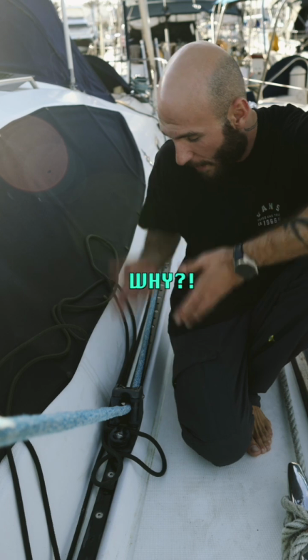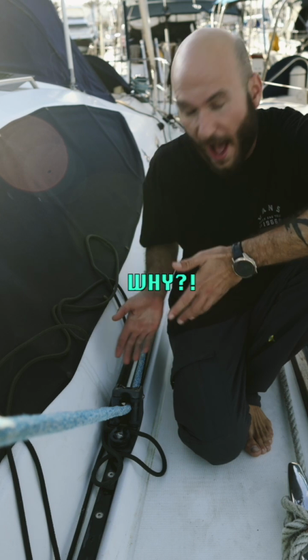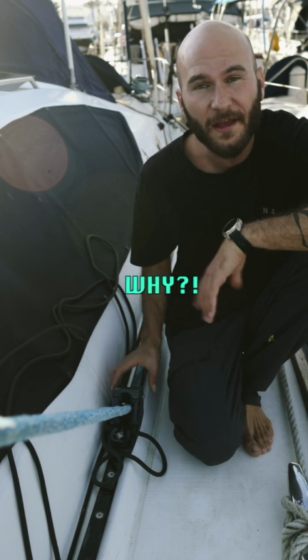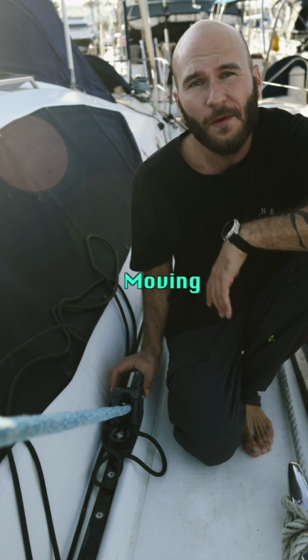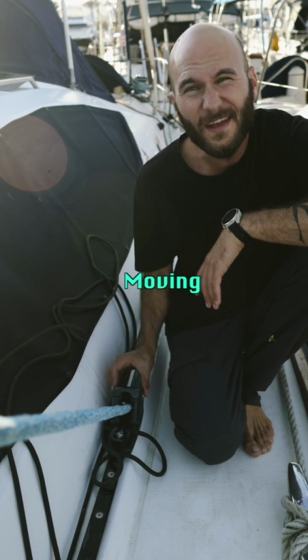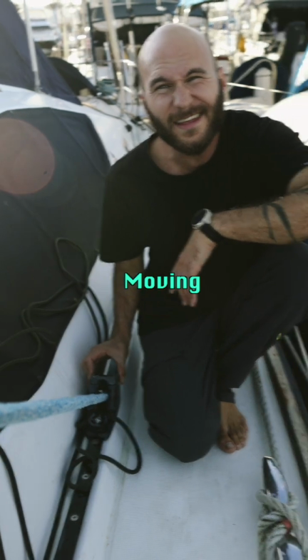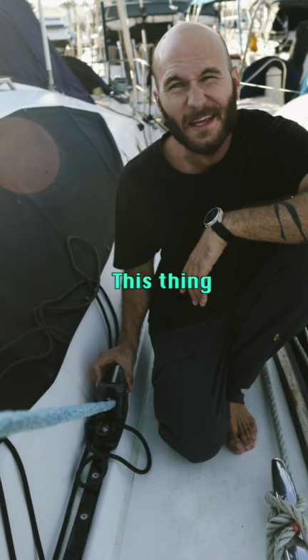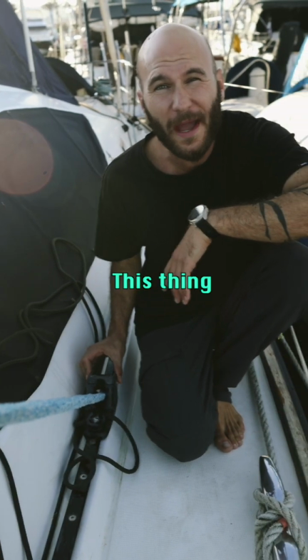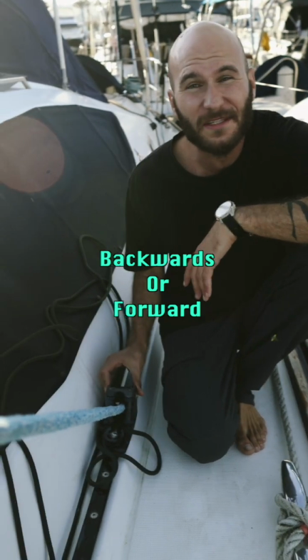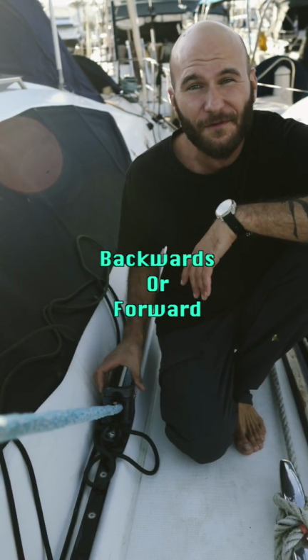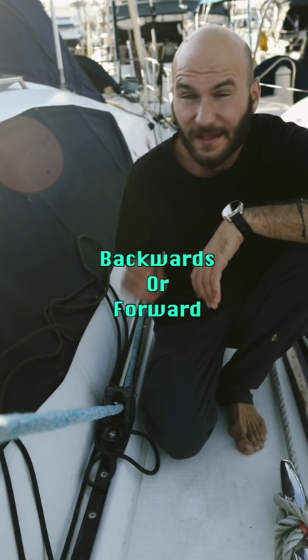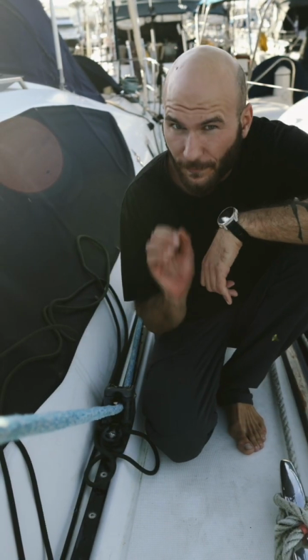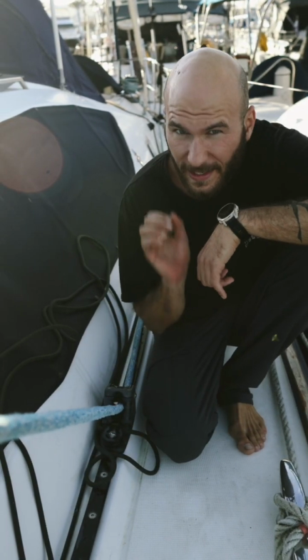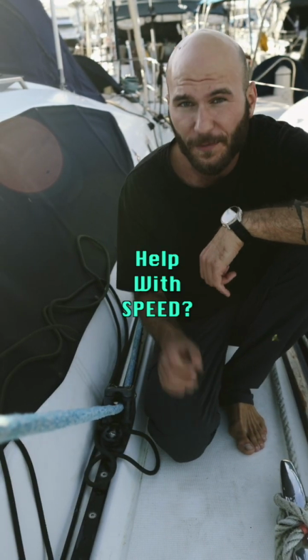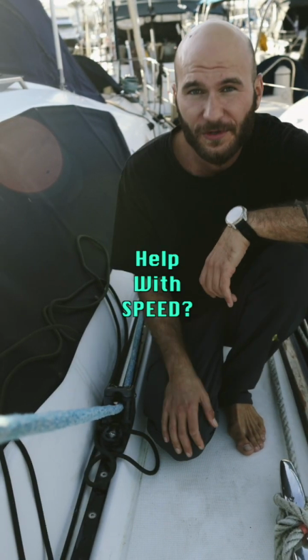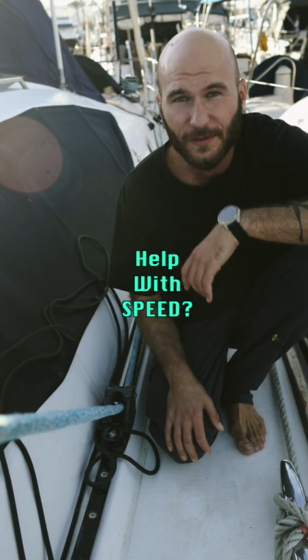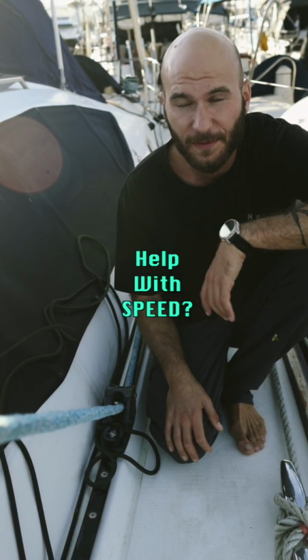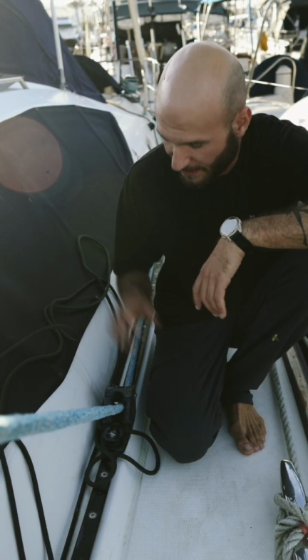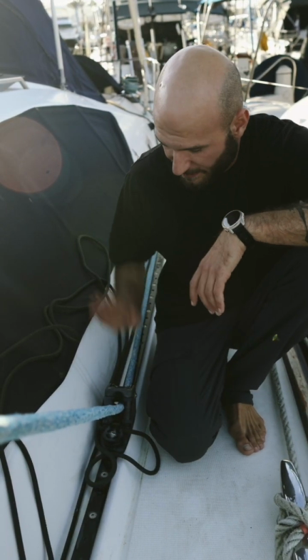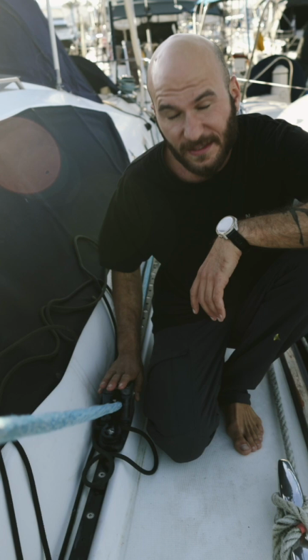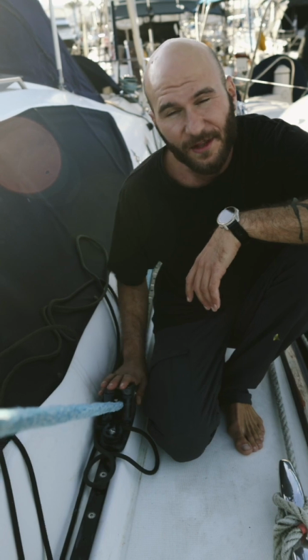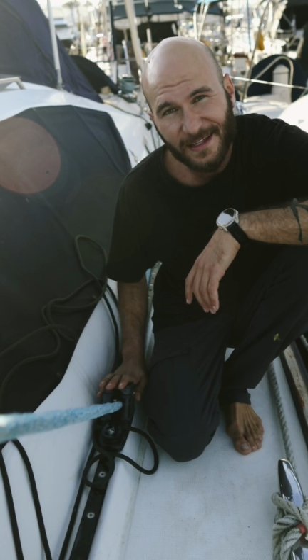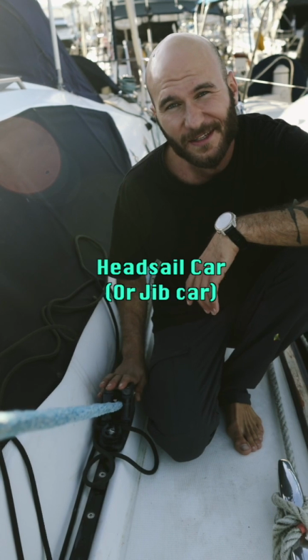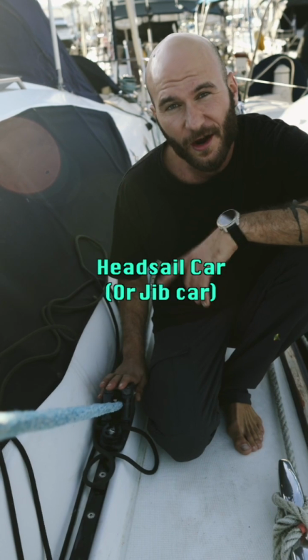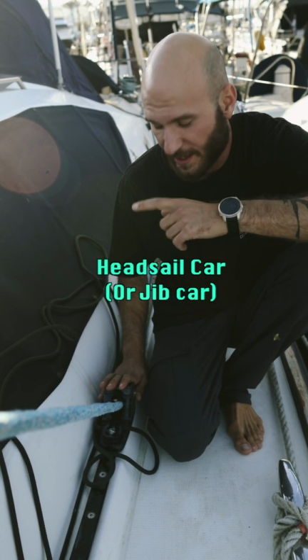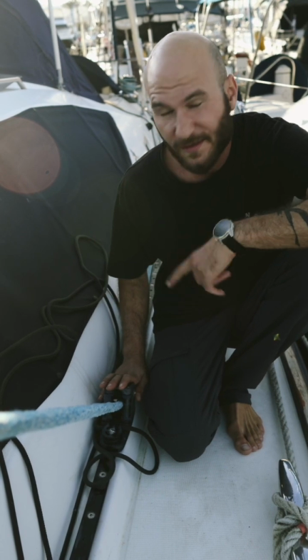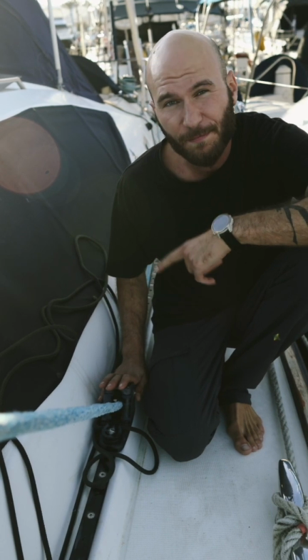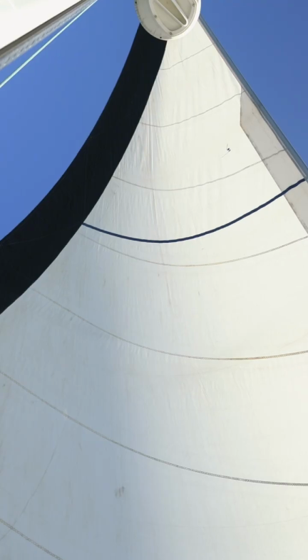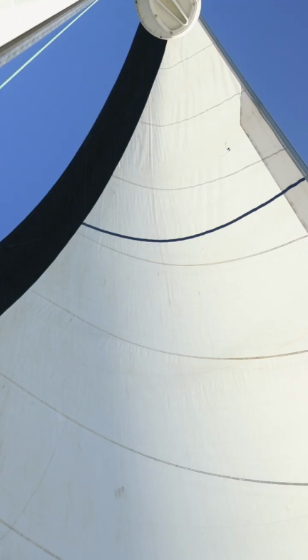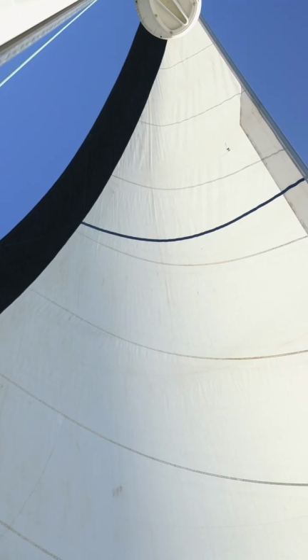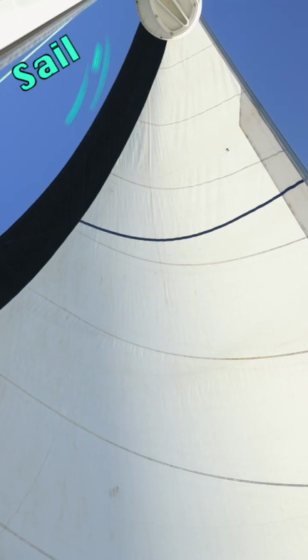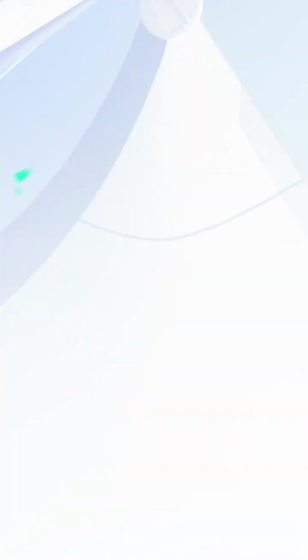Why? Moving this thing backwards and forwards can really help you with your boat speed. This is called a head sail car, and it's responsible for the sail twist.